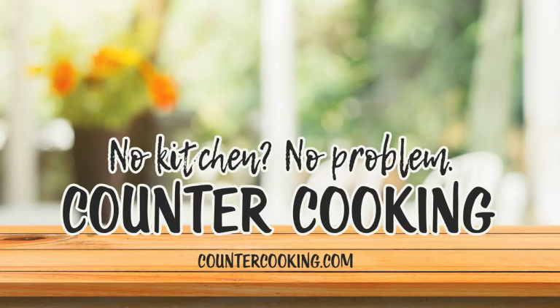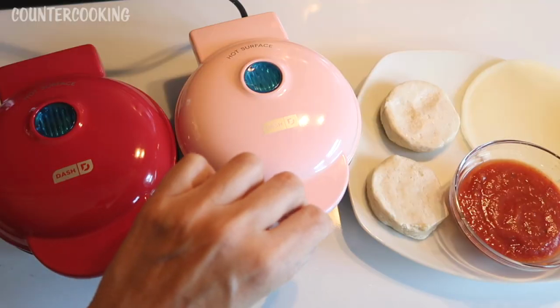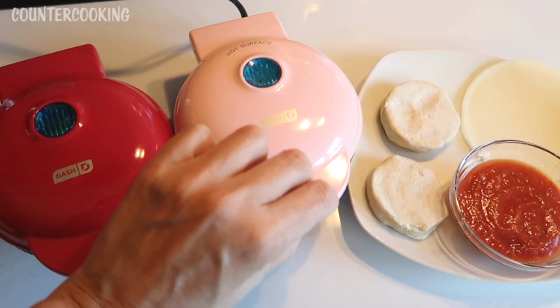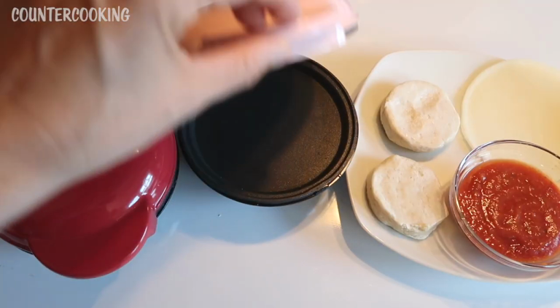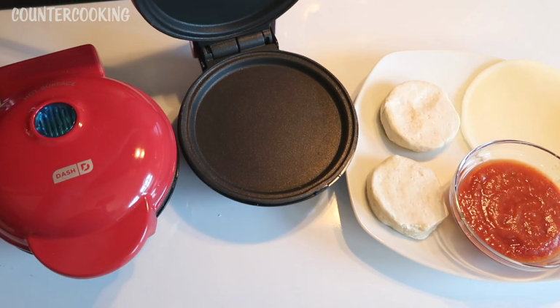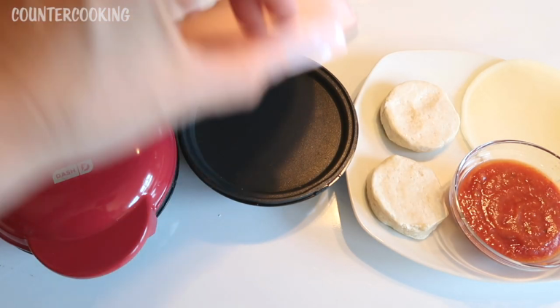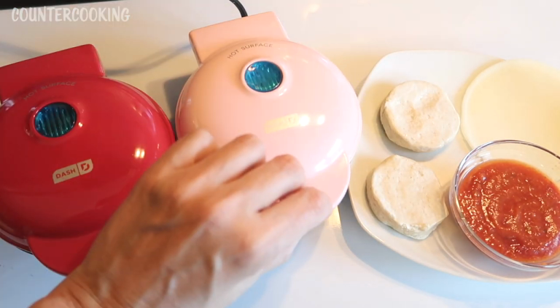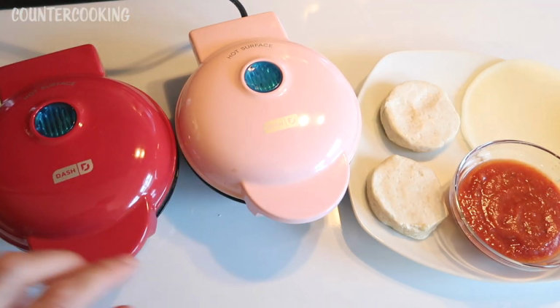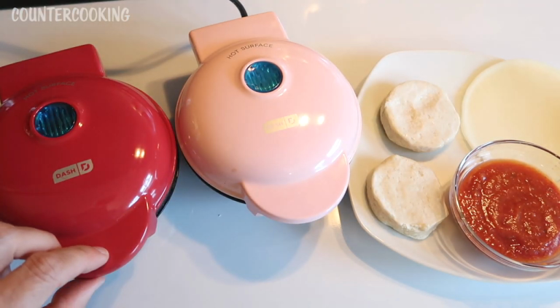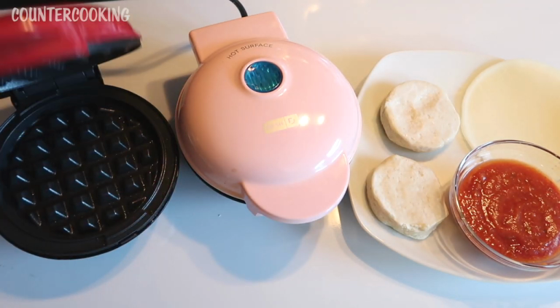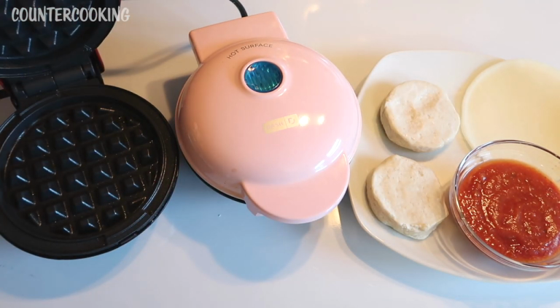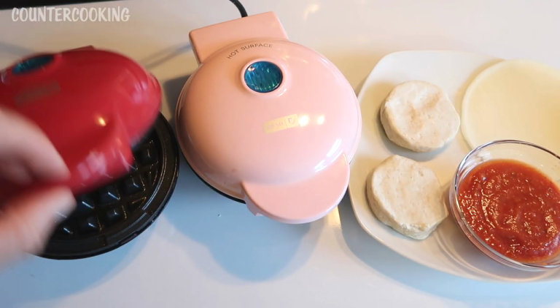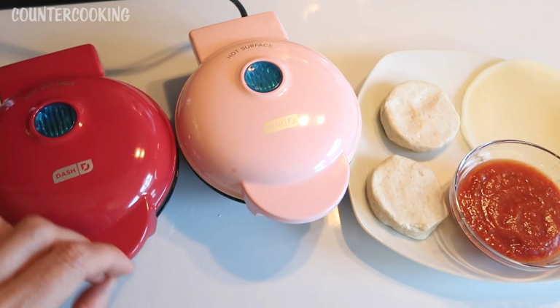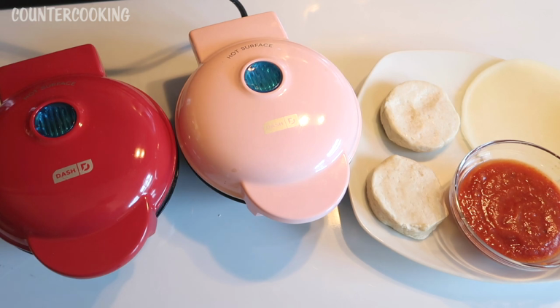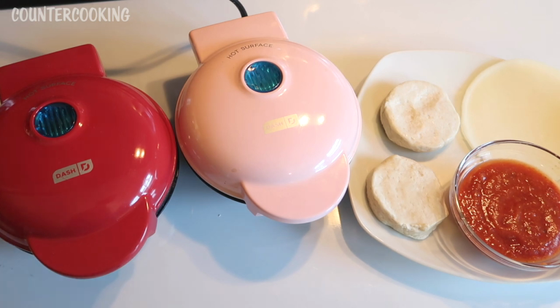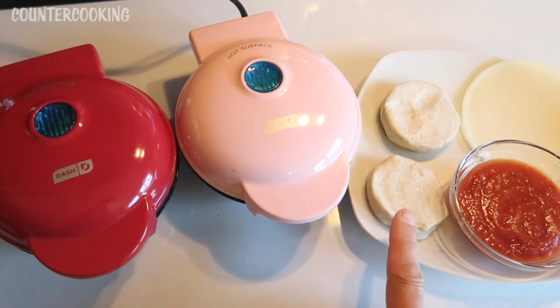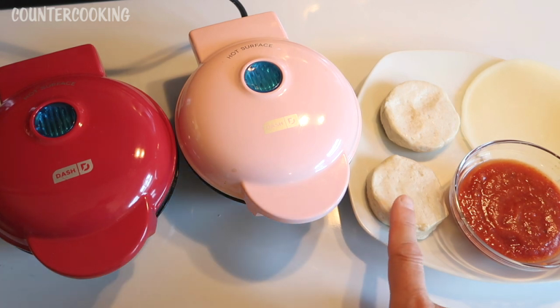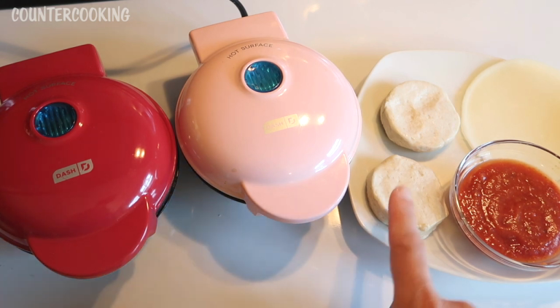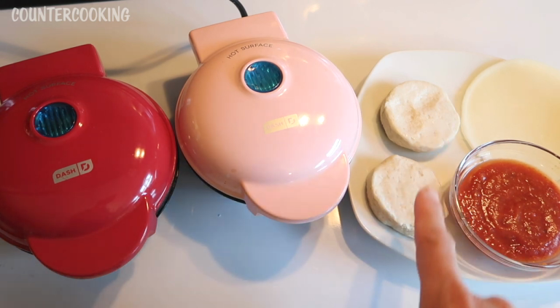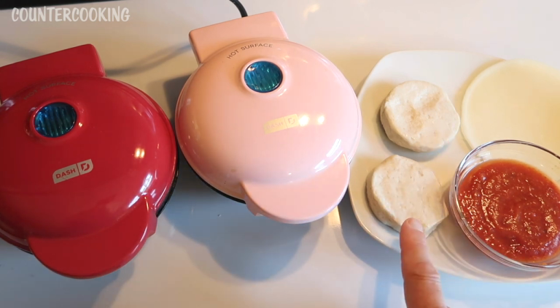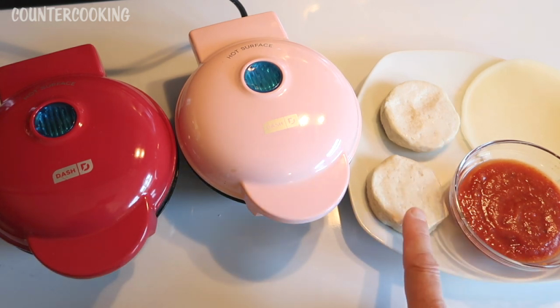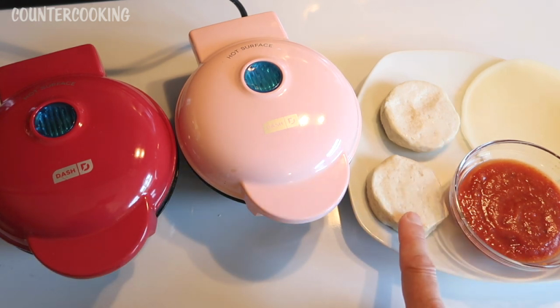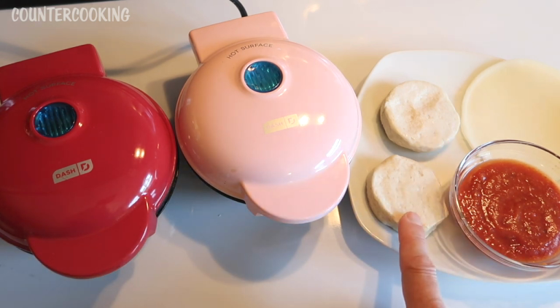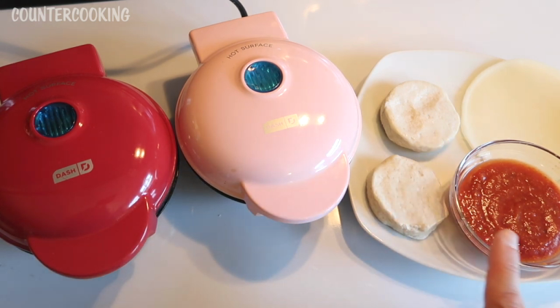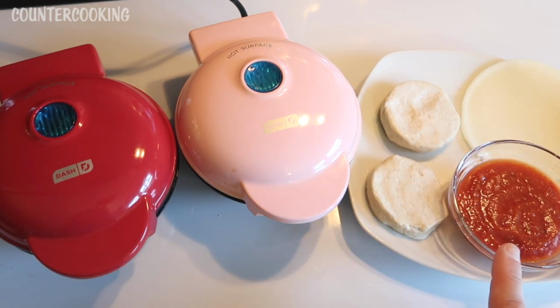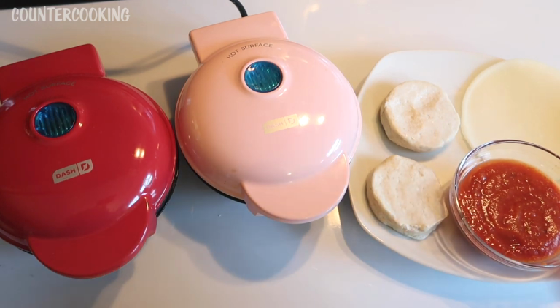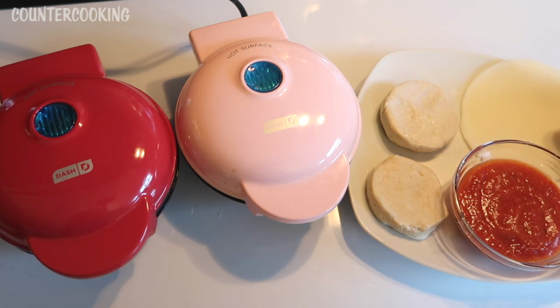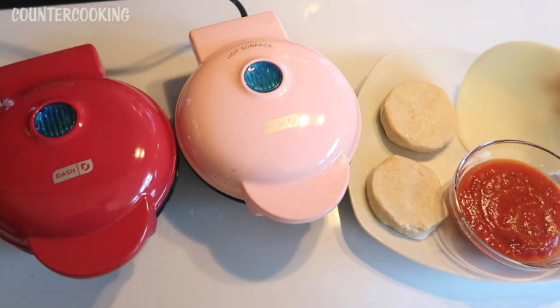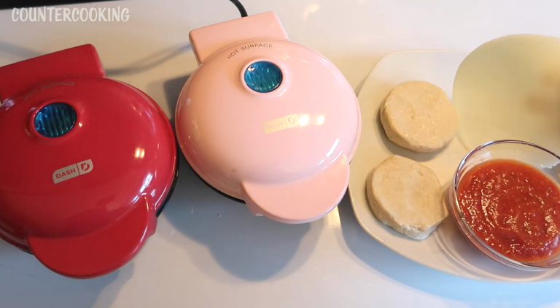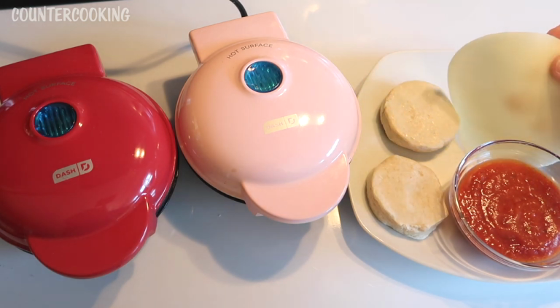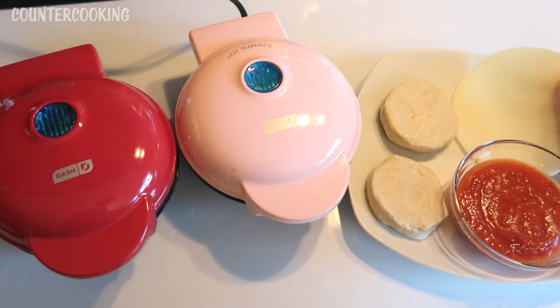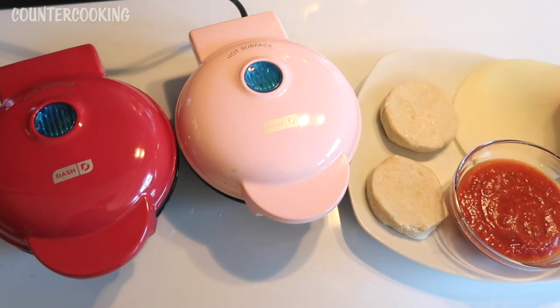Here's the mini griddle and here's the mini waffle maker. I'm using small biscuit dough, some pizza sauce, and some provolone cheese.